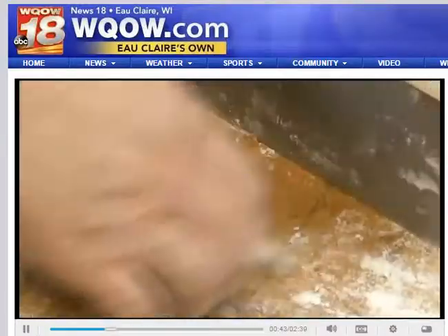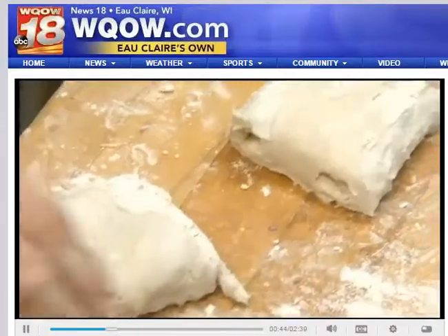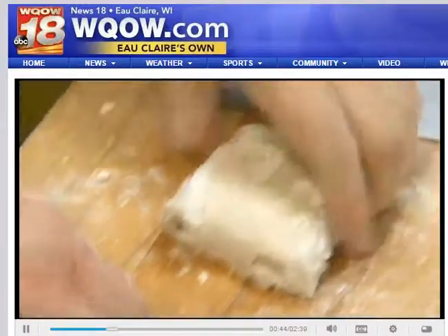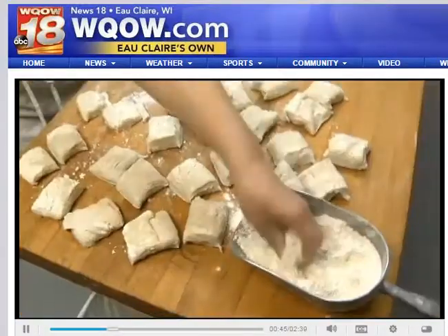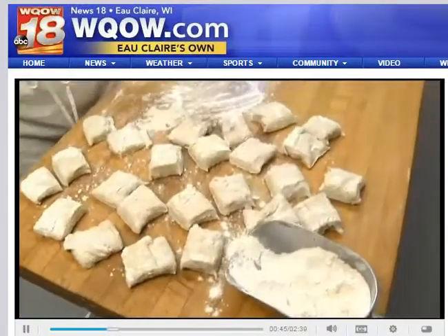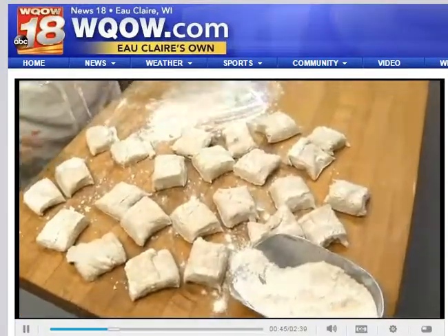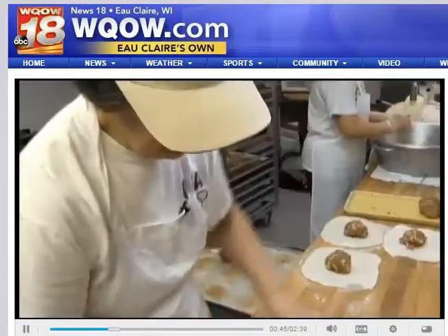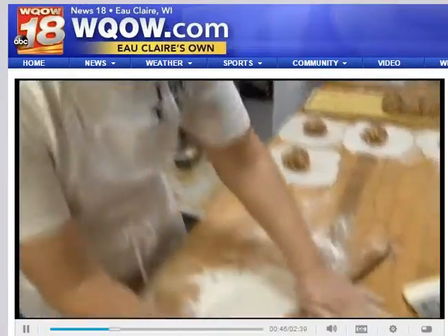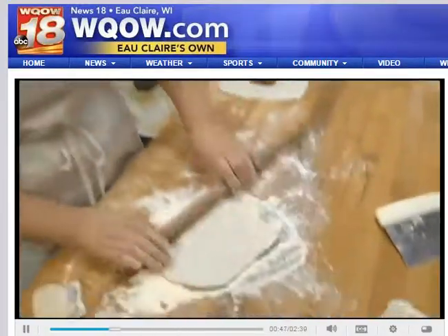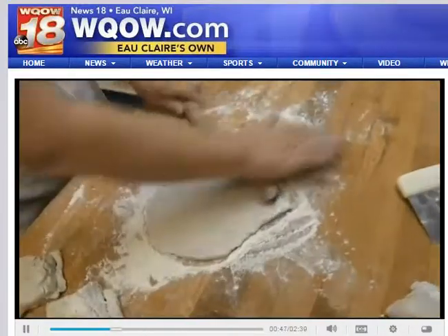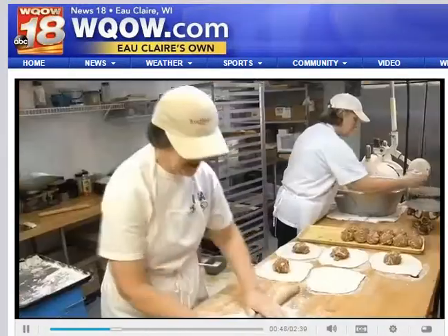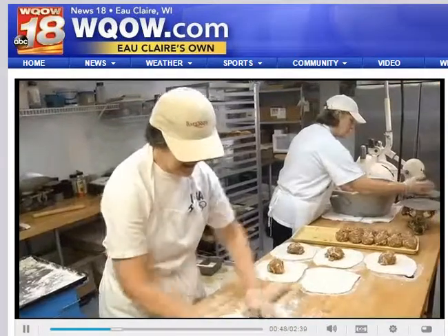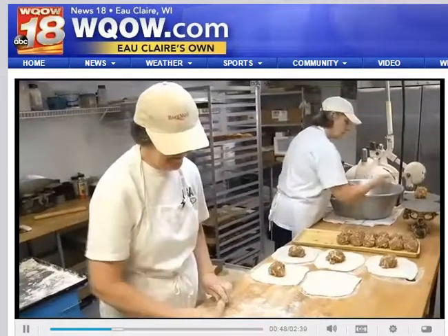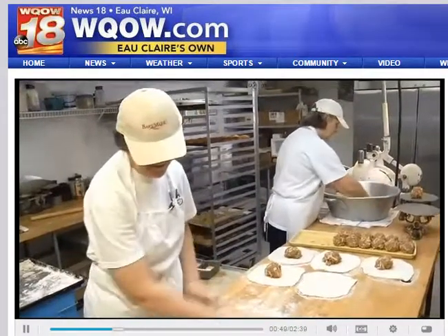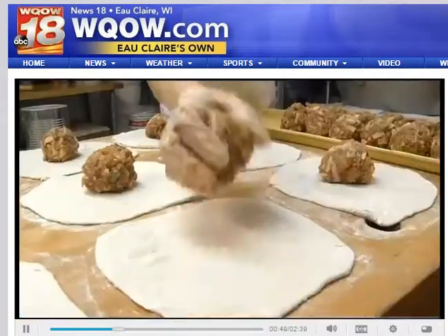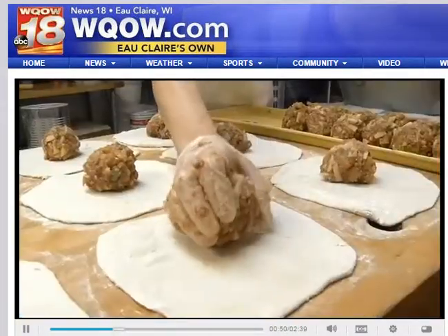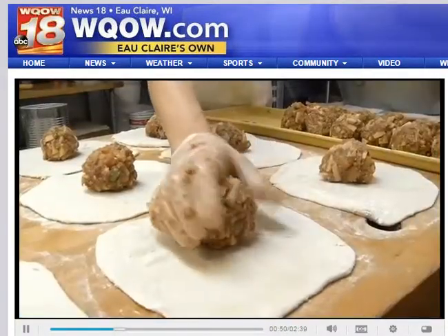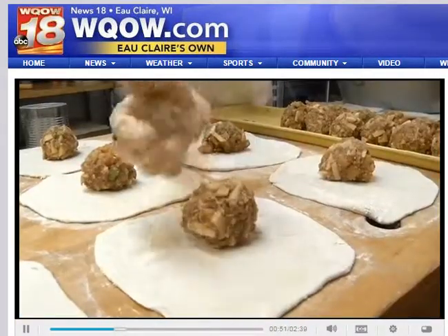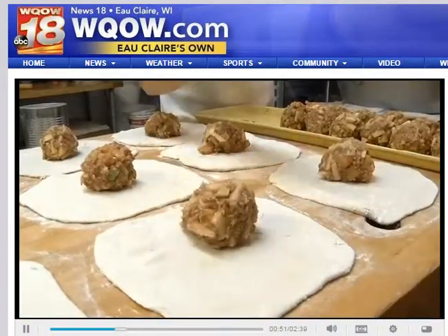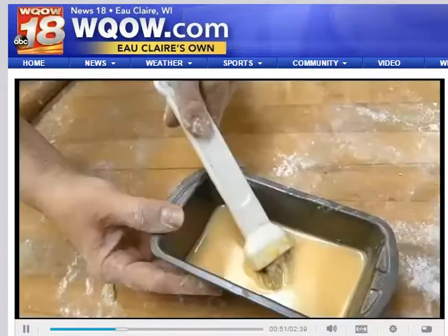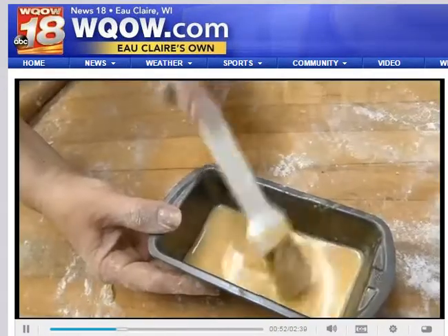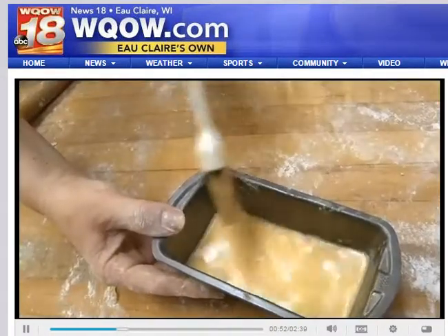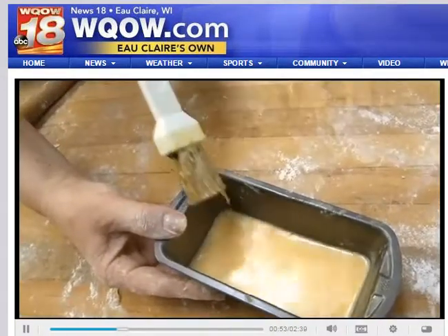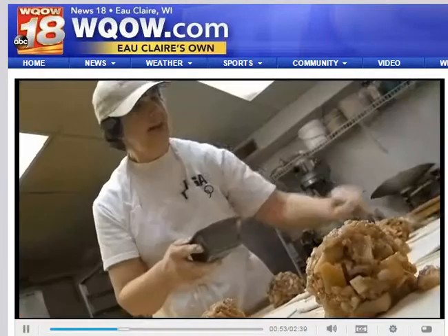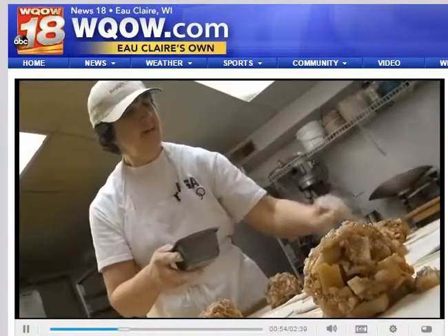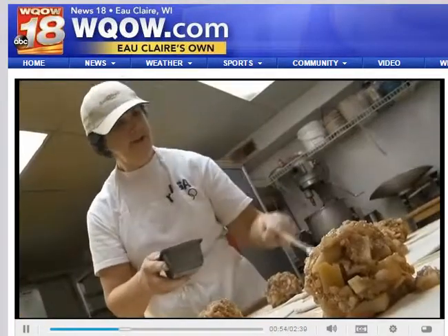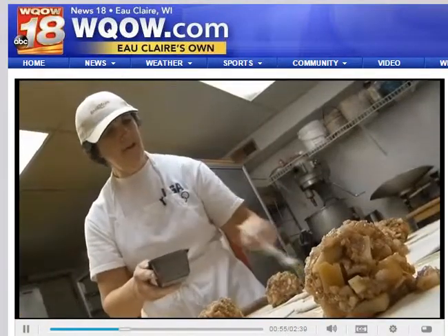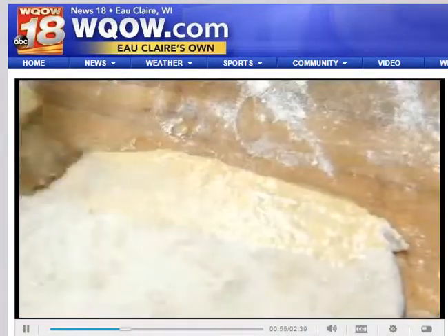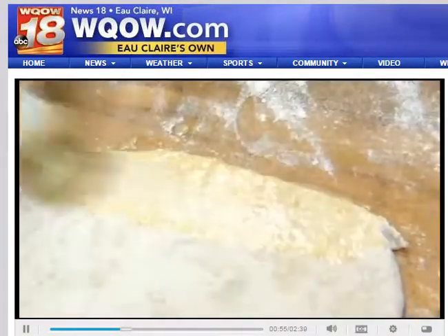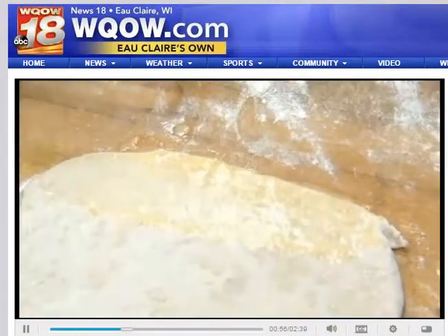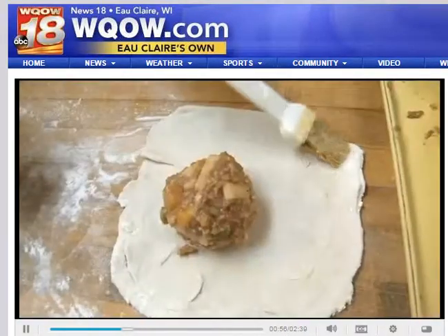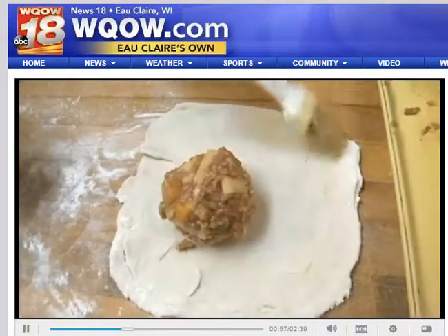We mix it all up in a bowl and then the next day we can use it. I roll them out and put the filling right in the middle of the piece of dough. This is egg and water mixed together — that will seal the dough up so when it bakes it doesn't come apart.